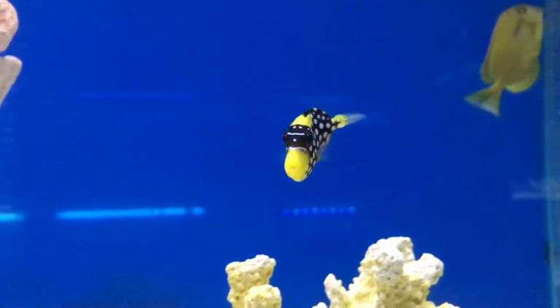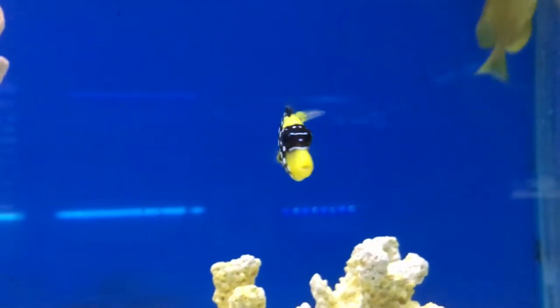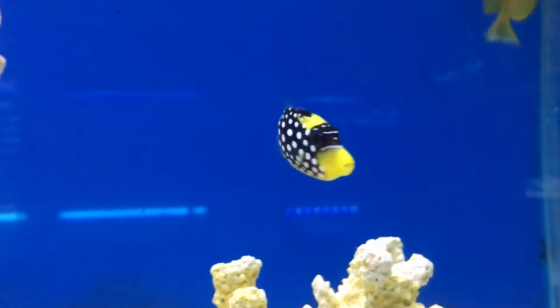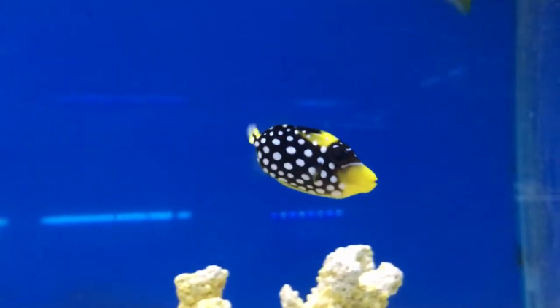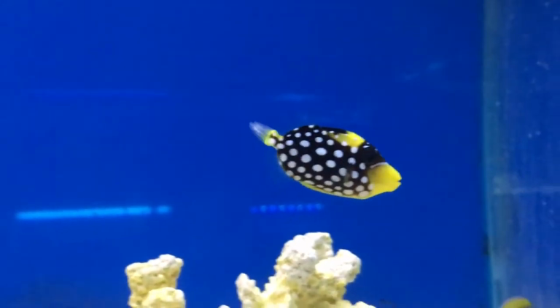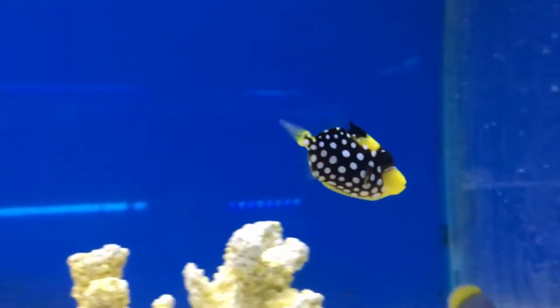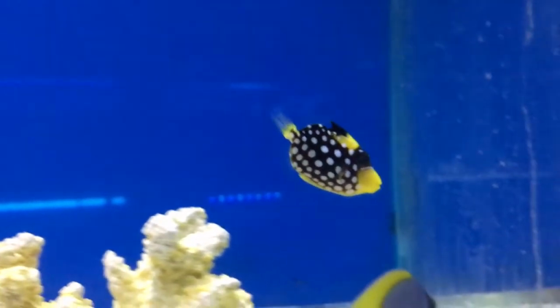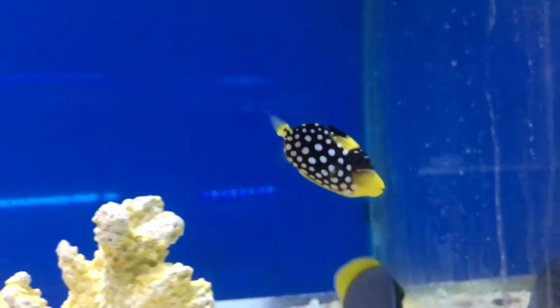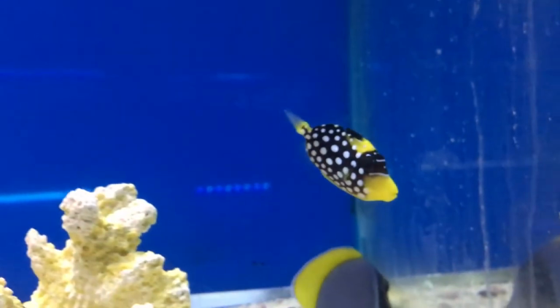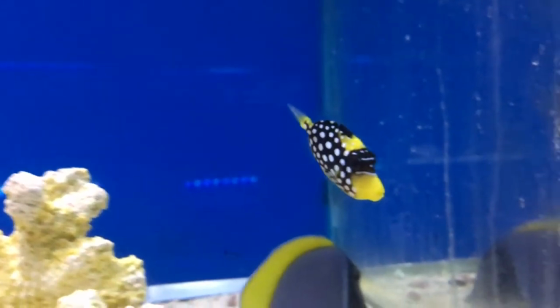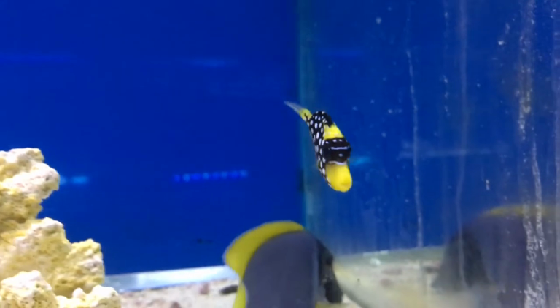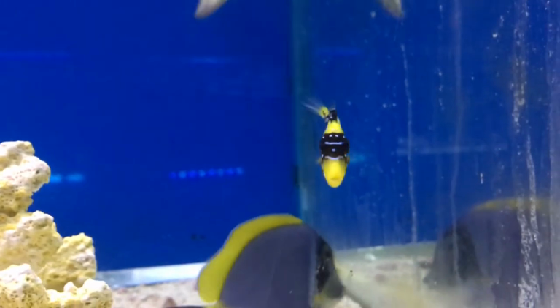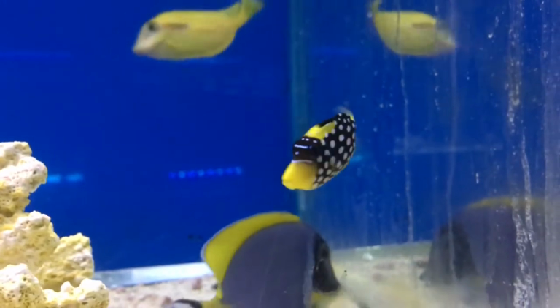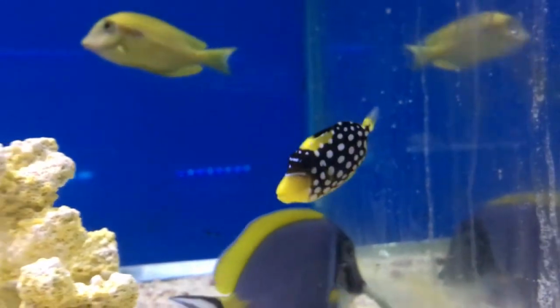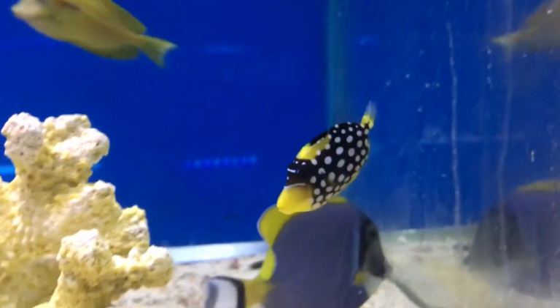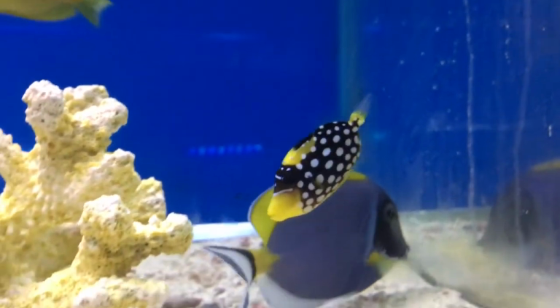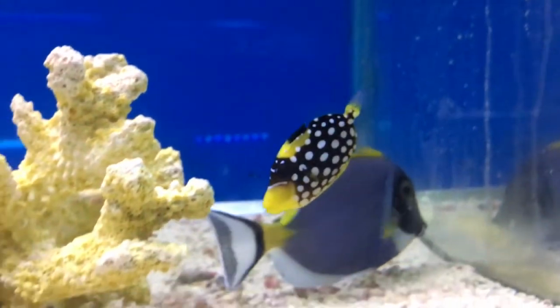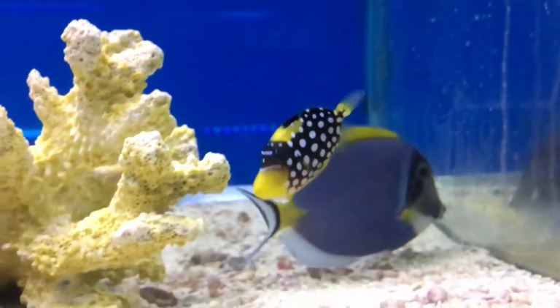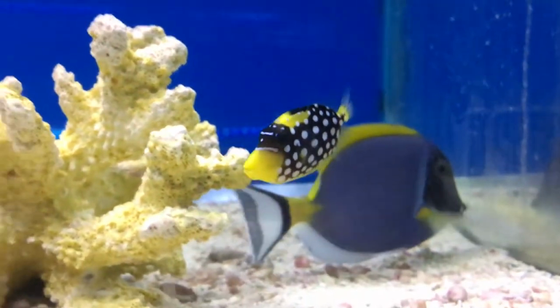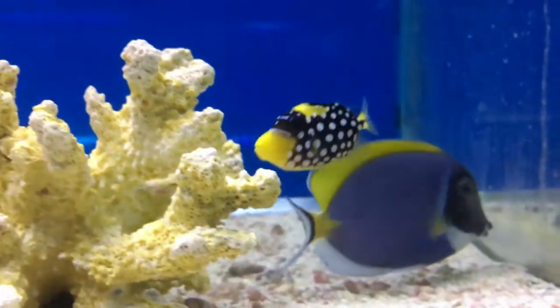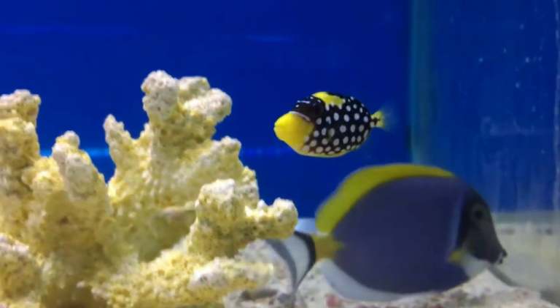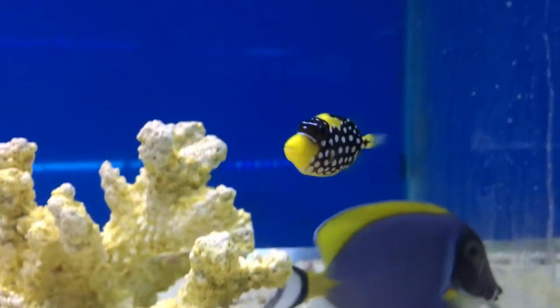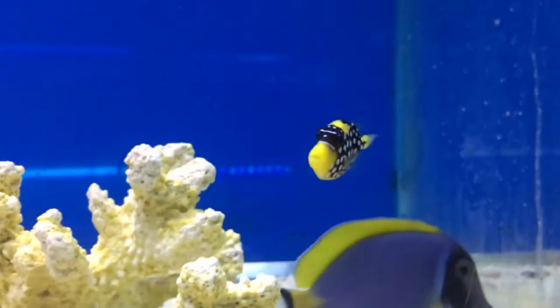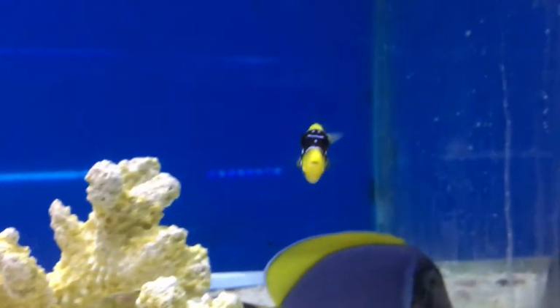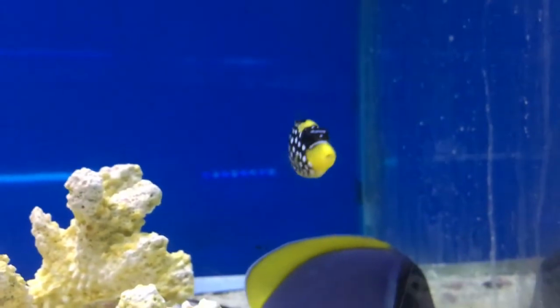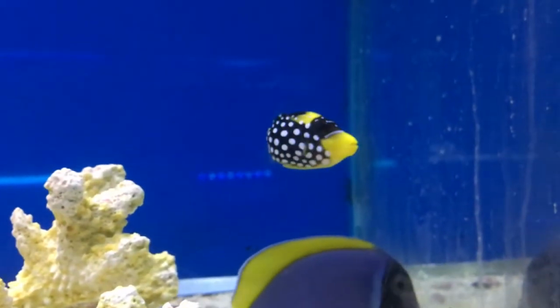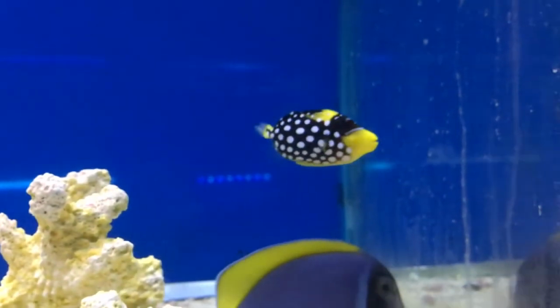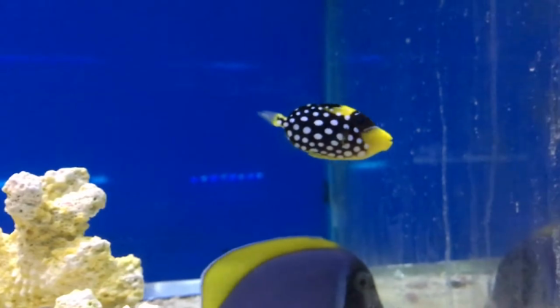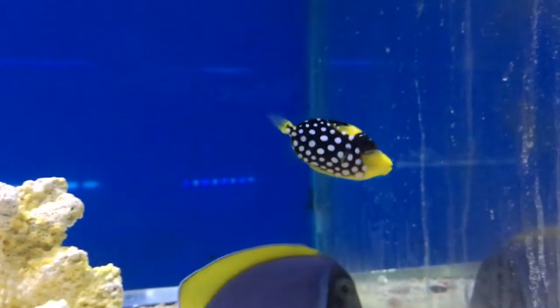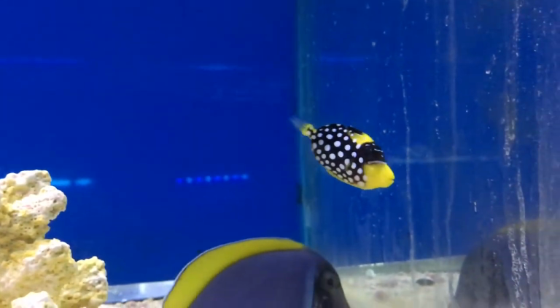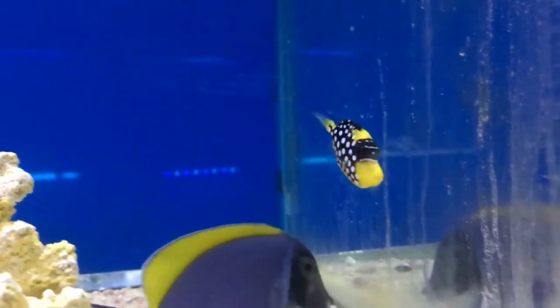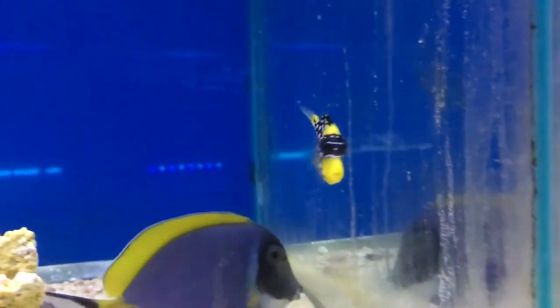What's up everybody? It's Tuesday. We got a brand new episode of All About with Brock. We got one of the prettiest triggers you can find. It's called a clown trigger.